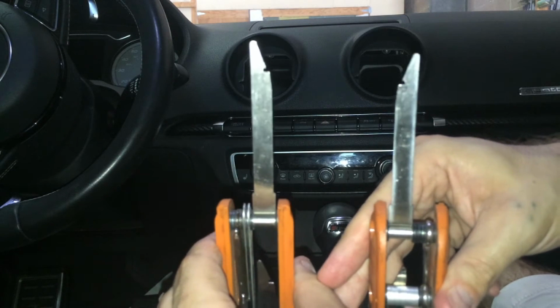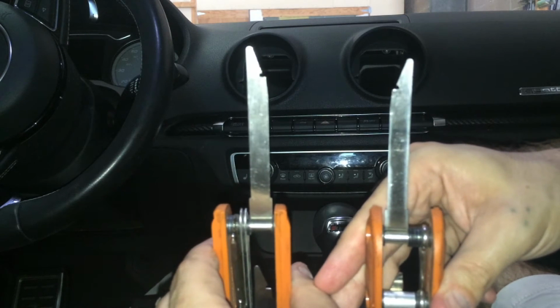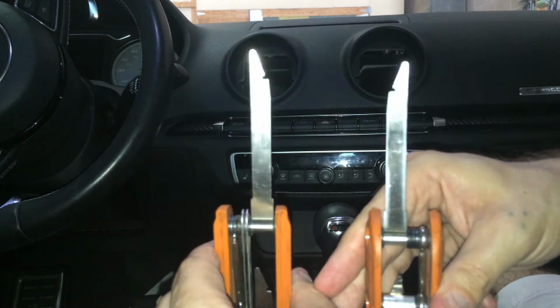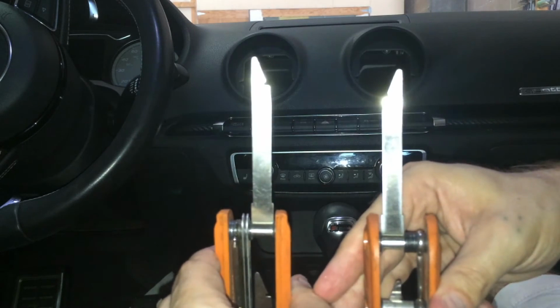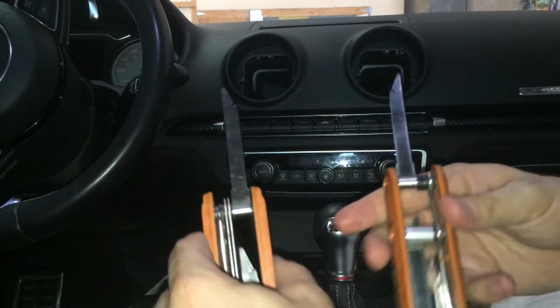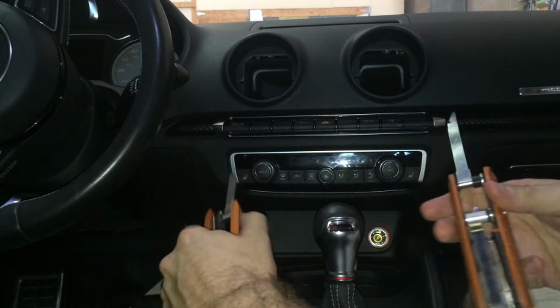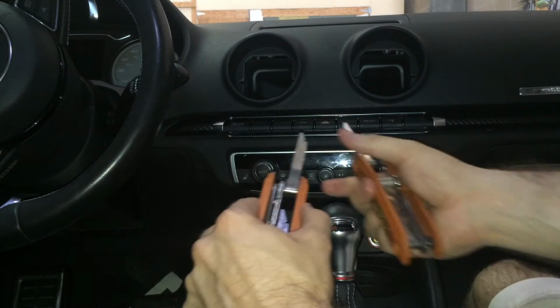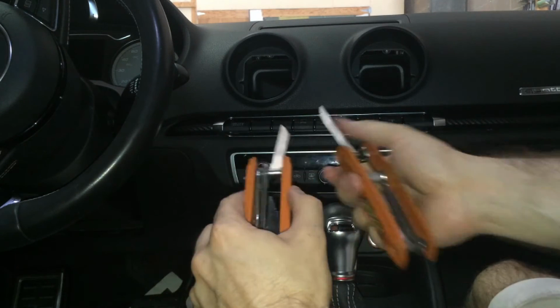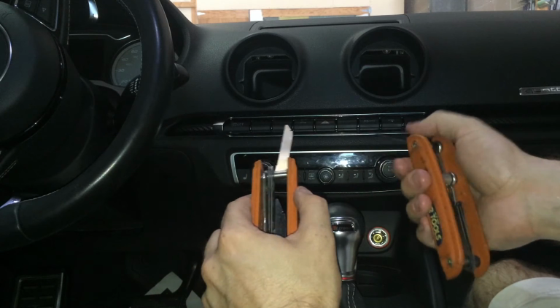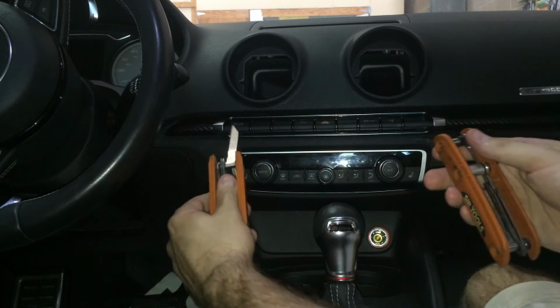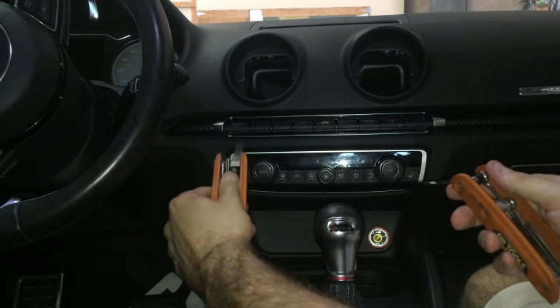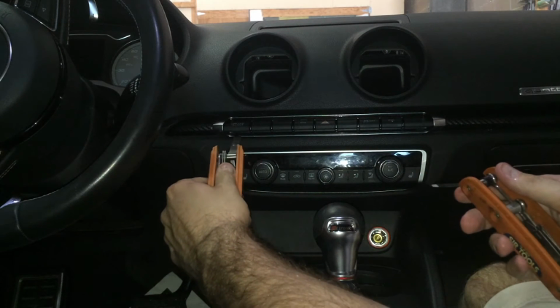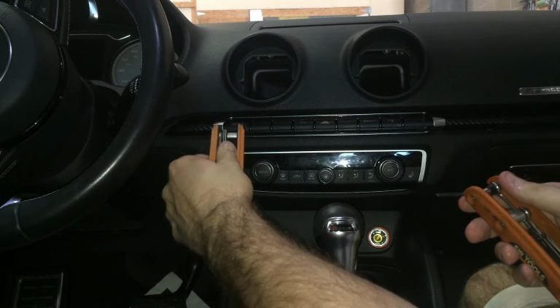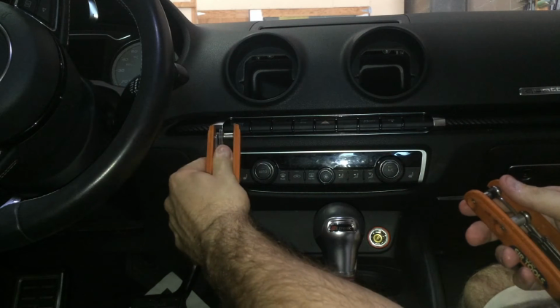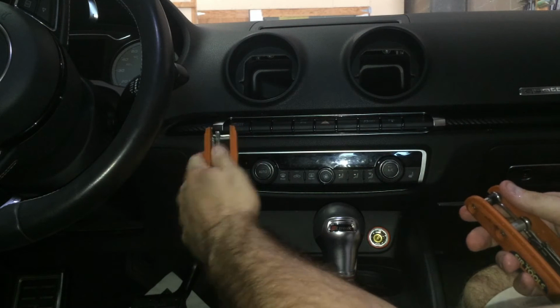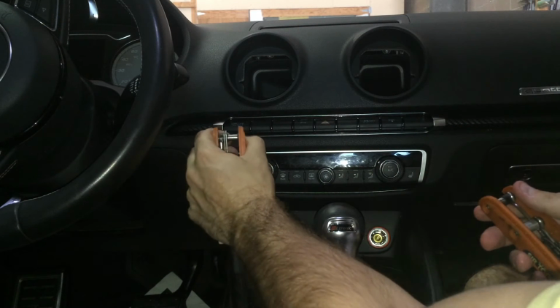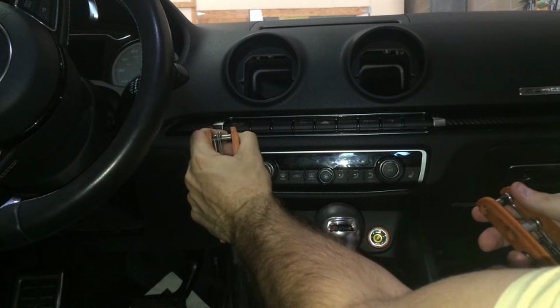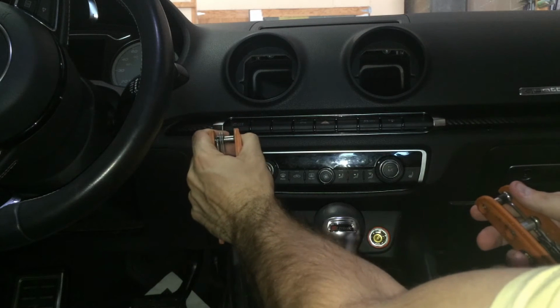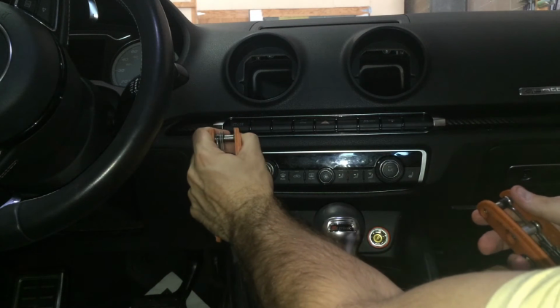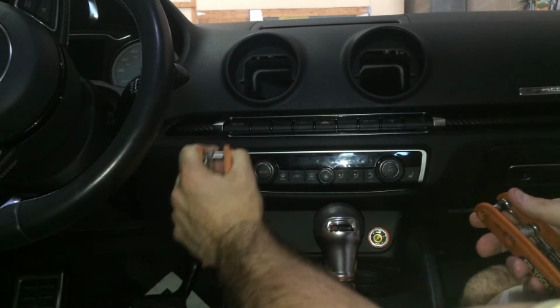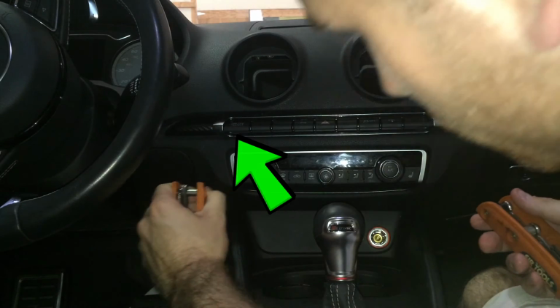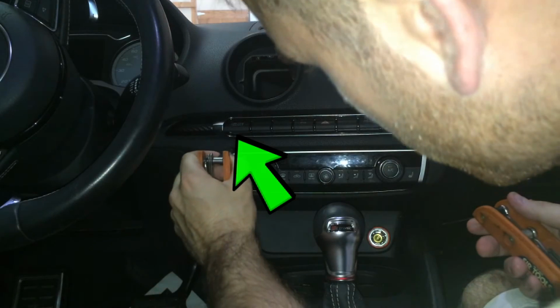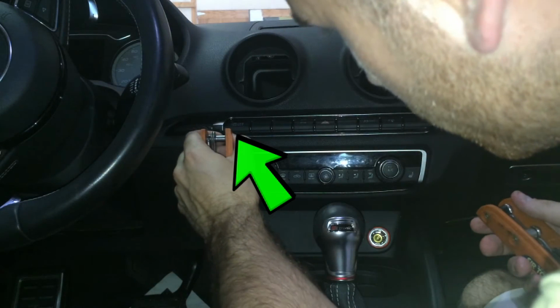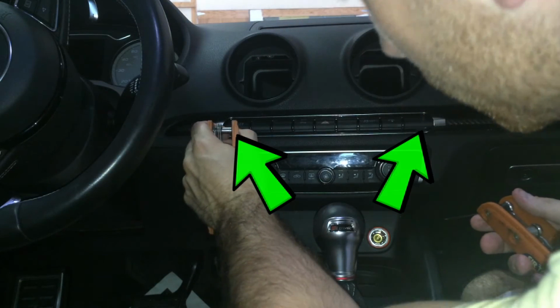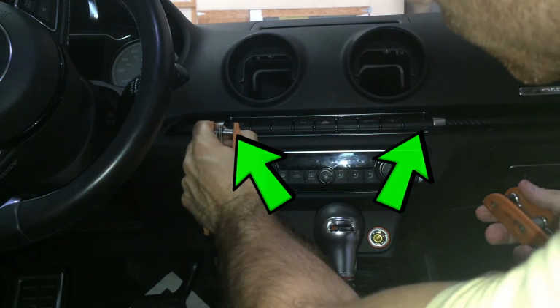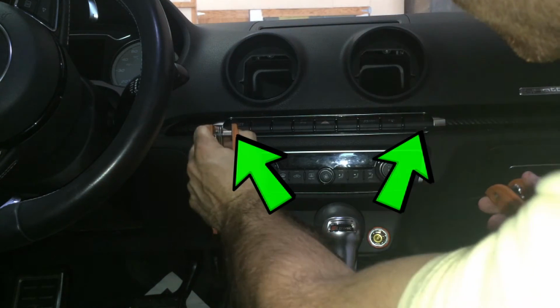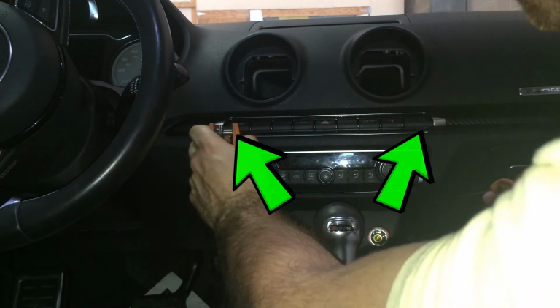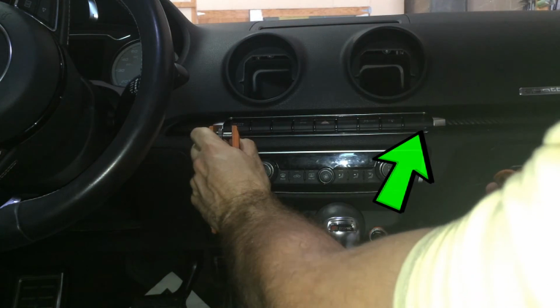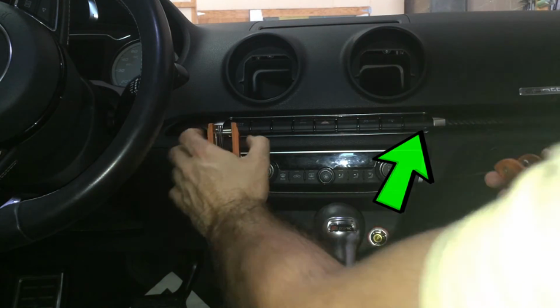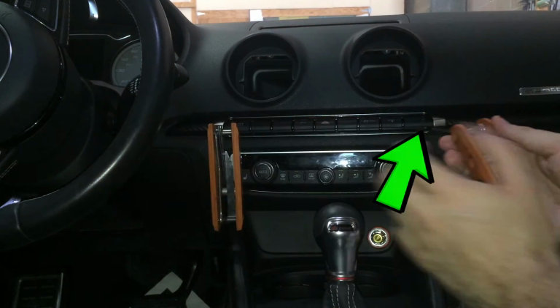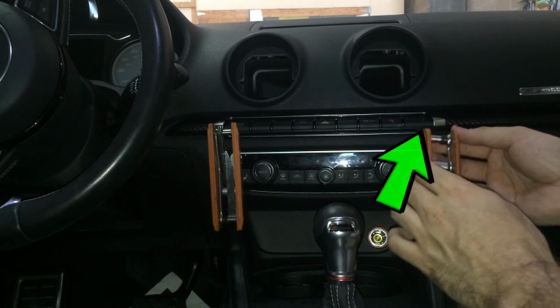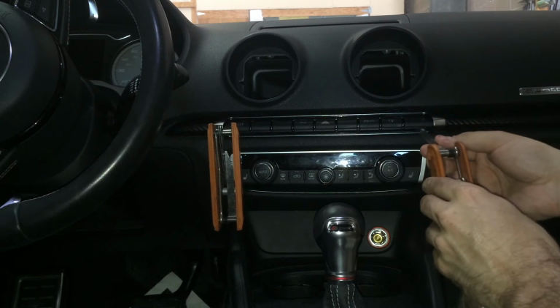Take your removal tools and orient them like such, with the notch to the inside. Locate the small flat opening below the far left and right buttons. Insert the tool until you hear a very distinct click. This will also lock the tool in.